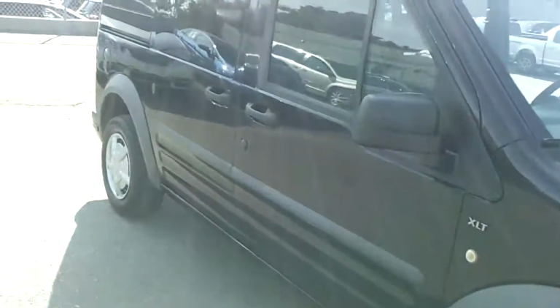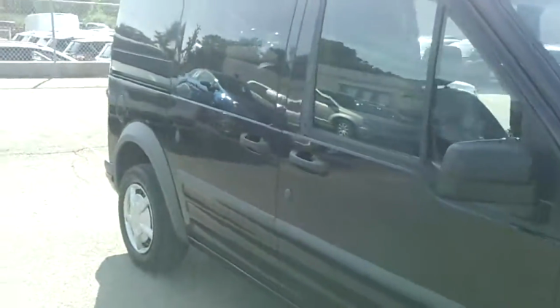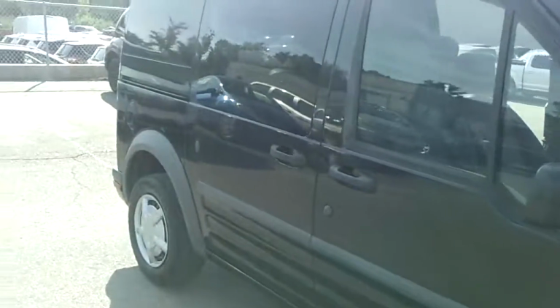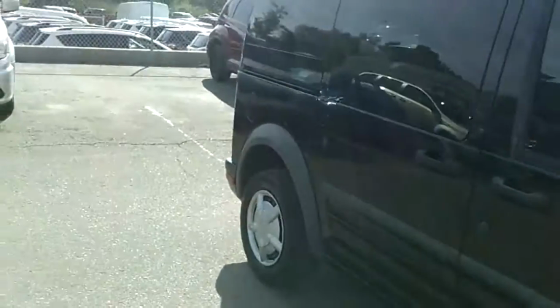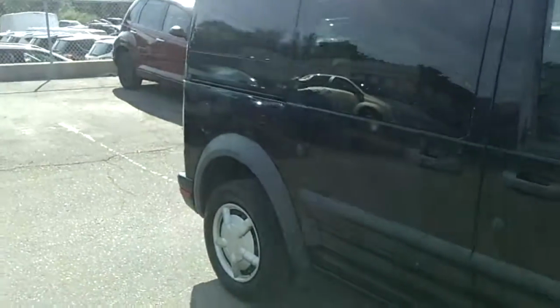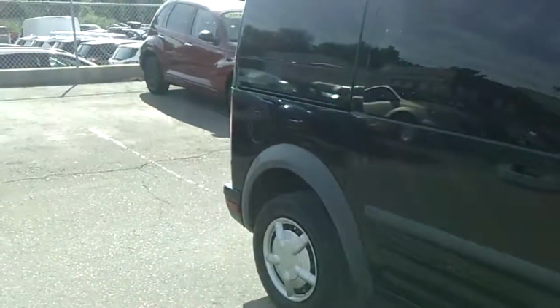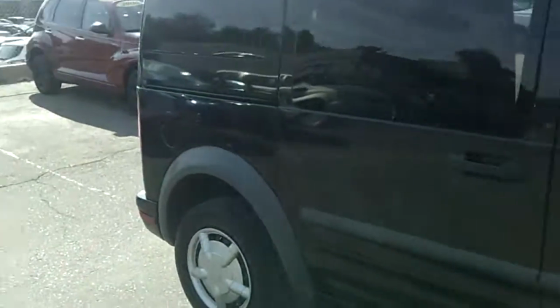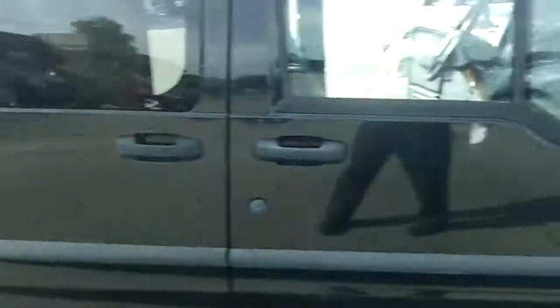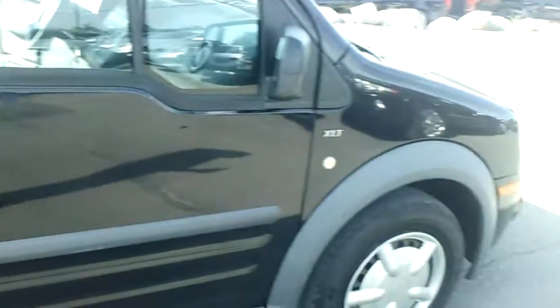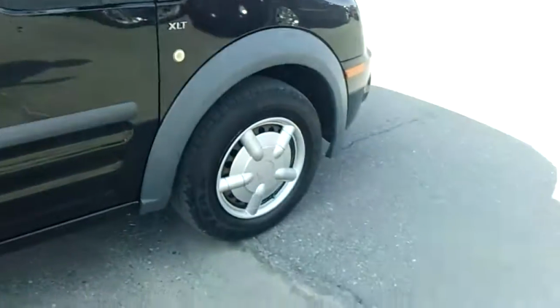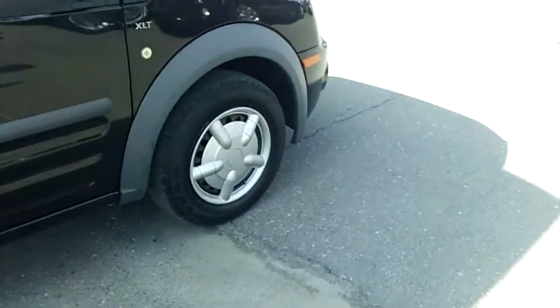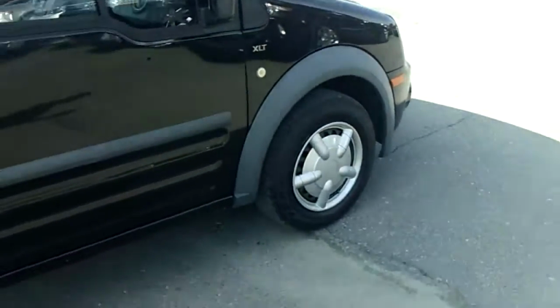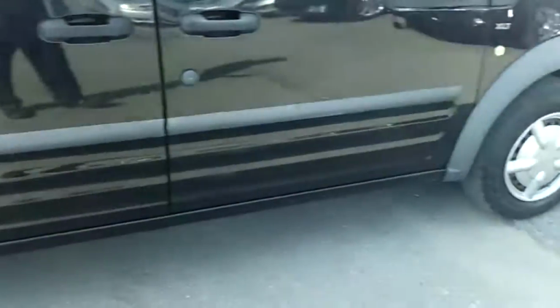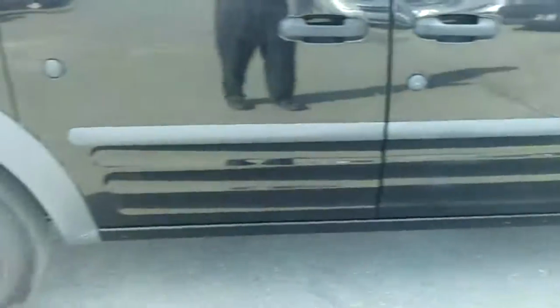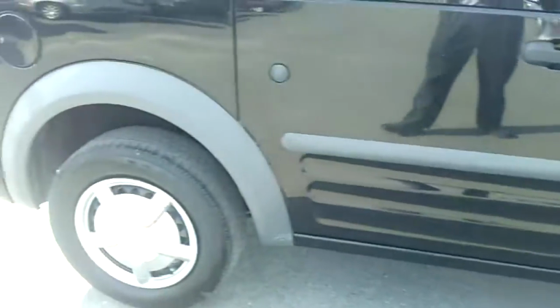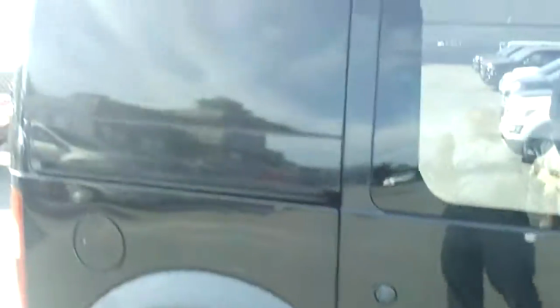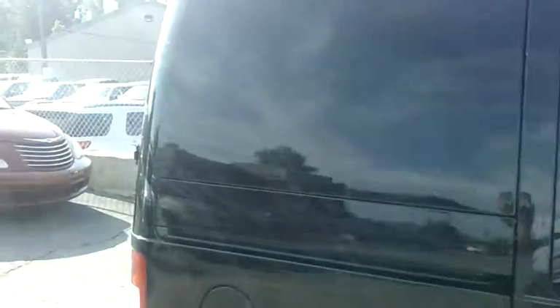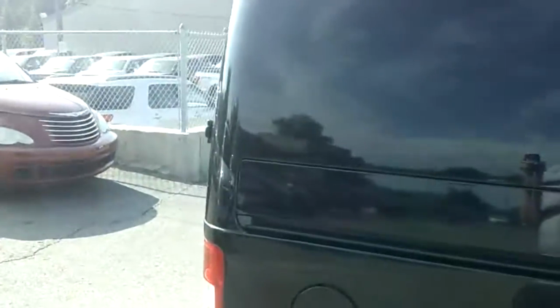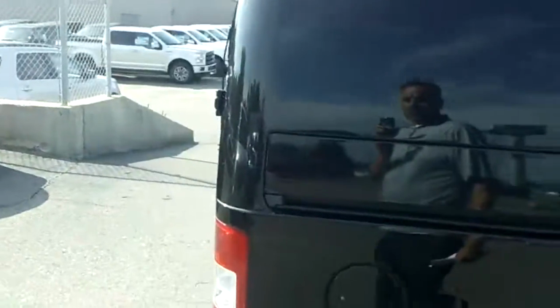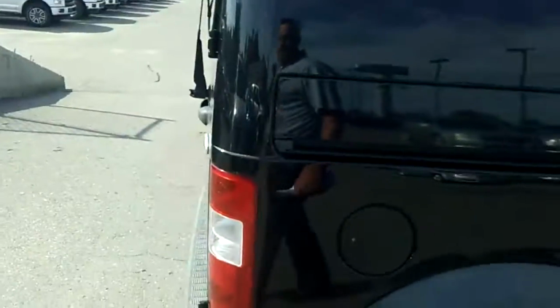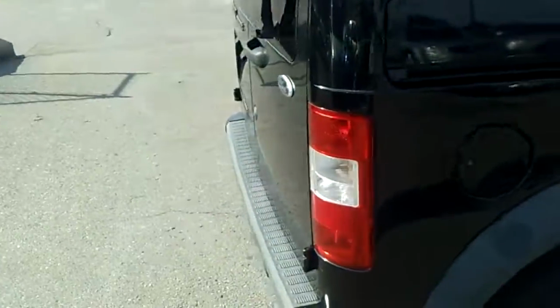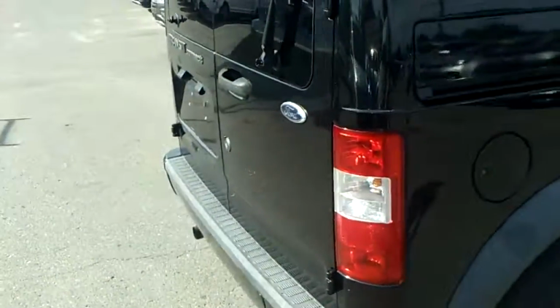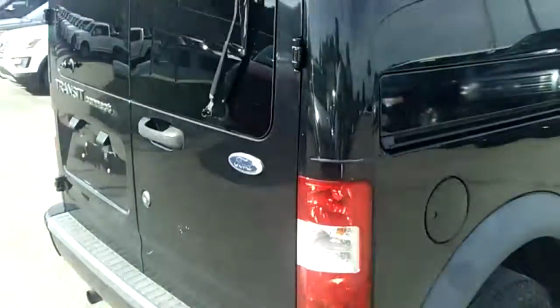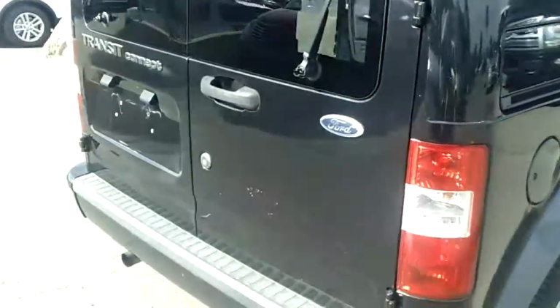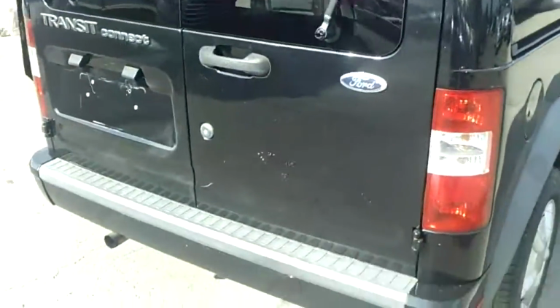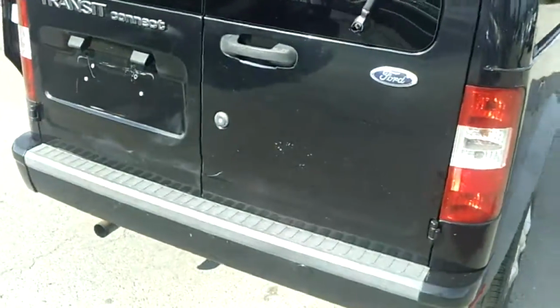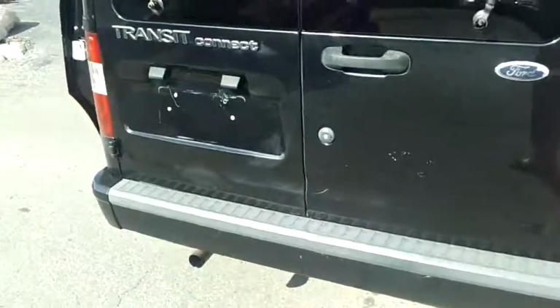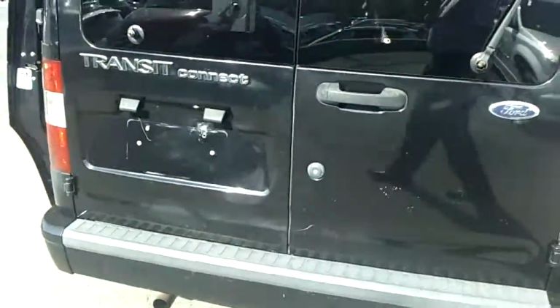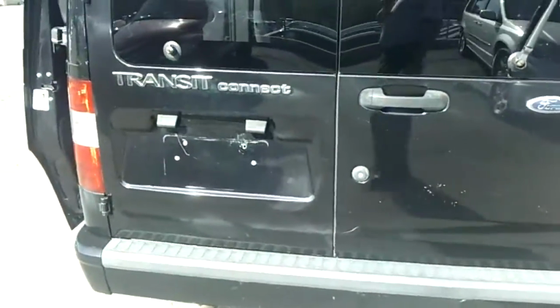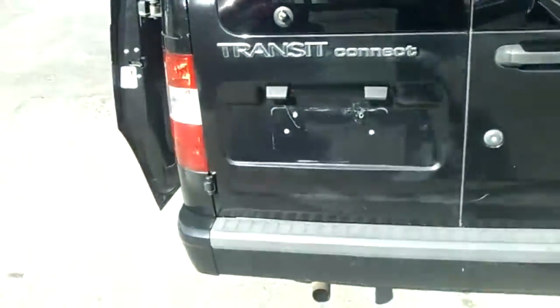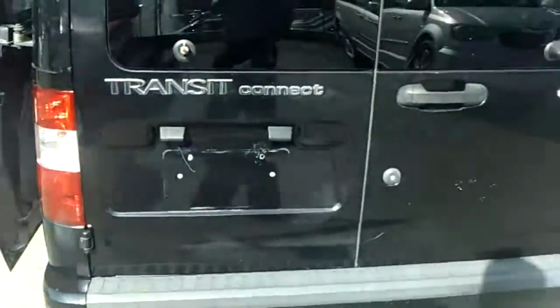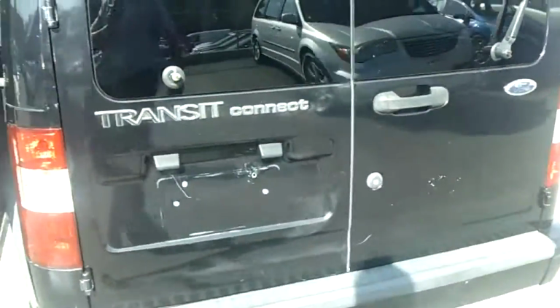I actually know the previous owner, a good friend of mine who took good care of it. Really nice looking Transit Connect. He used to run a DJ business, so it didn't go through a lot of hard work.